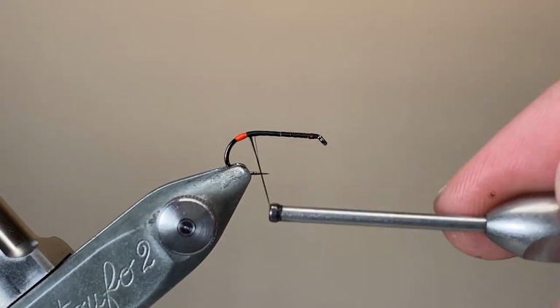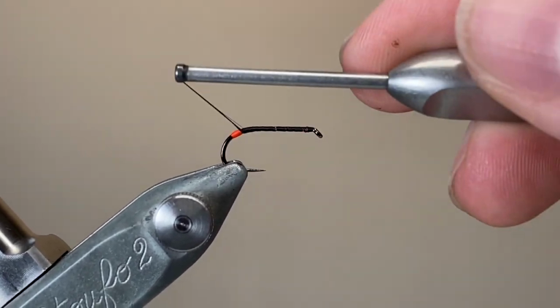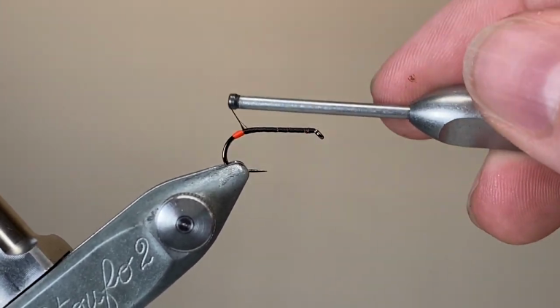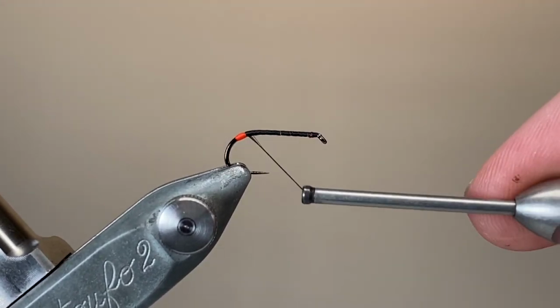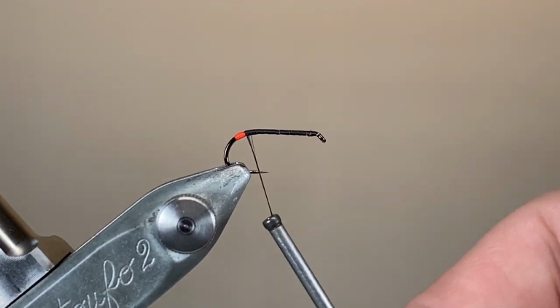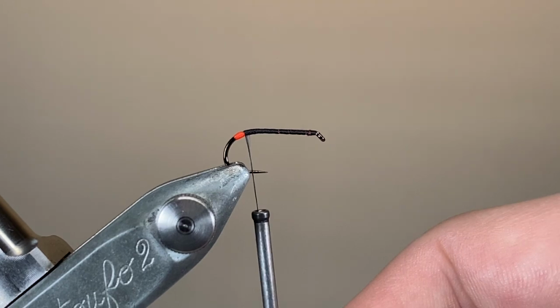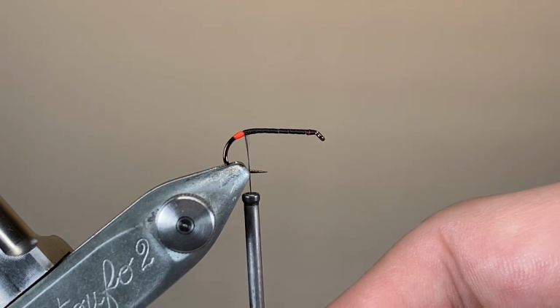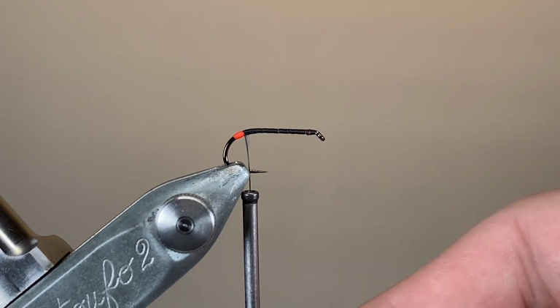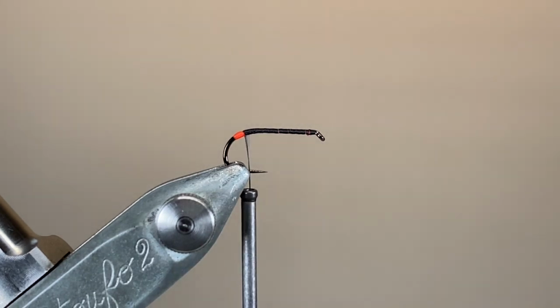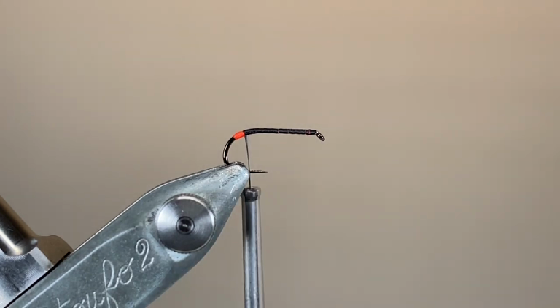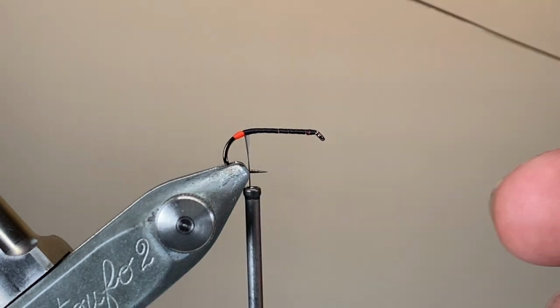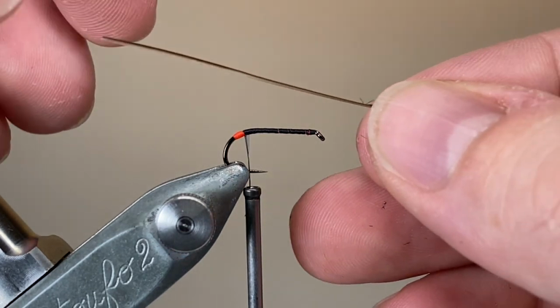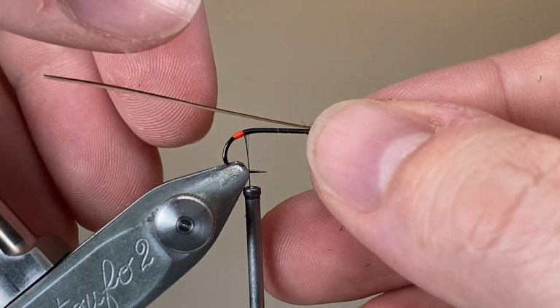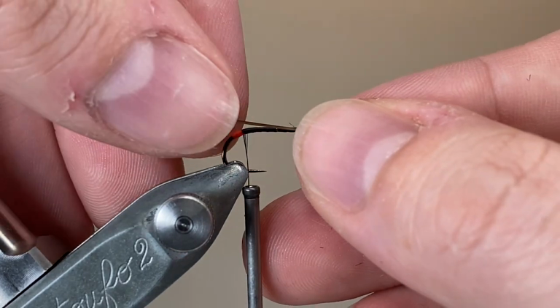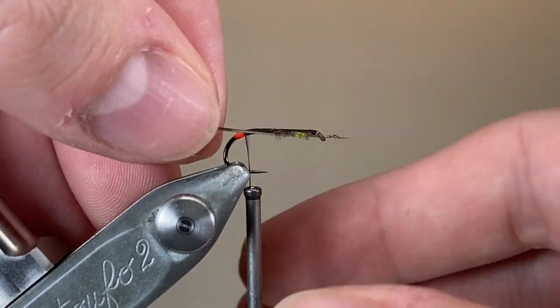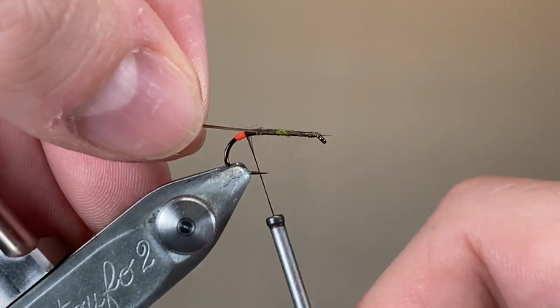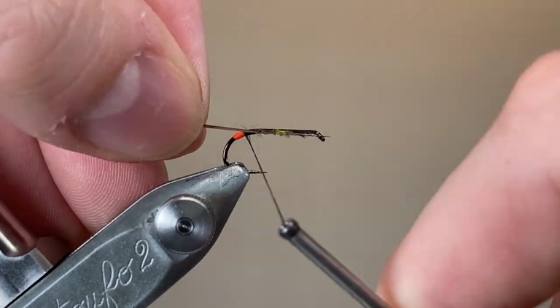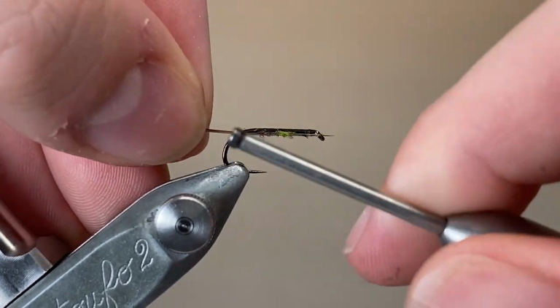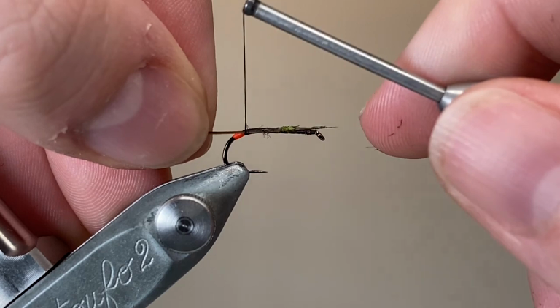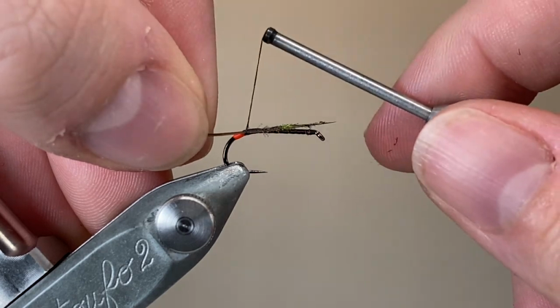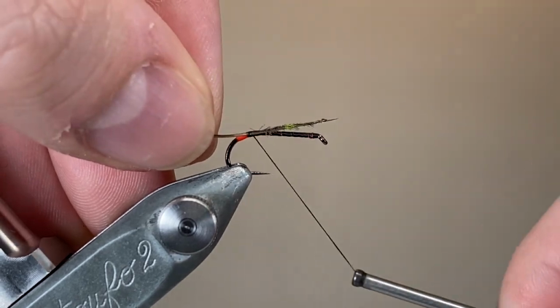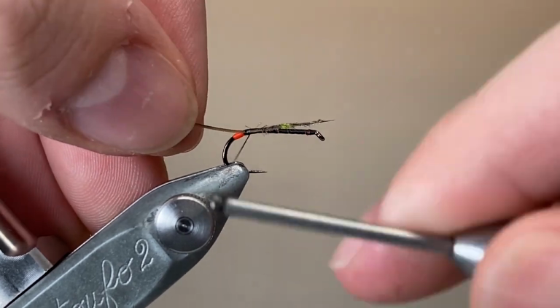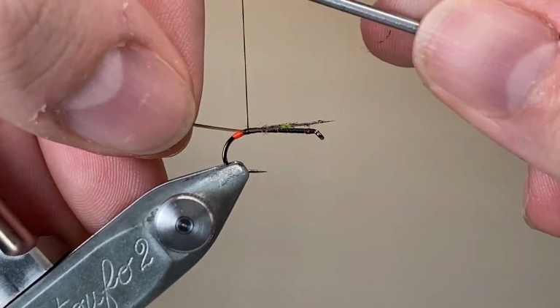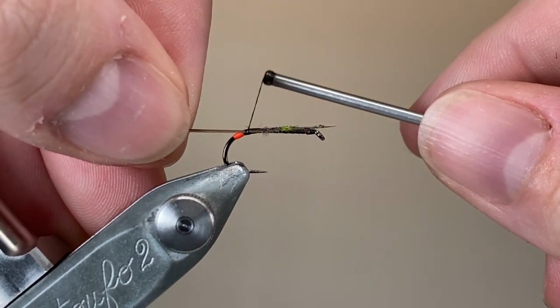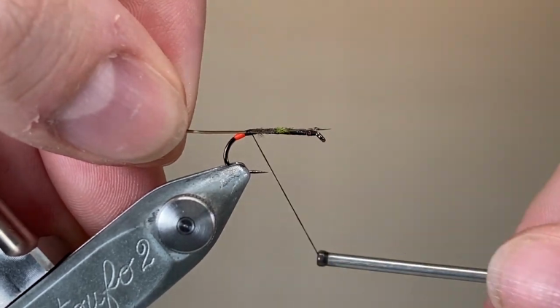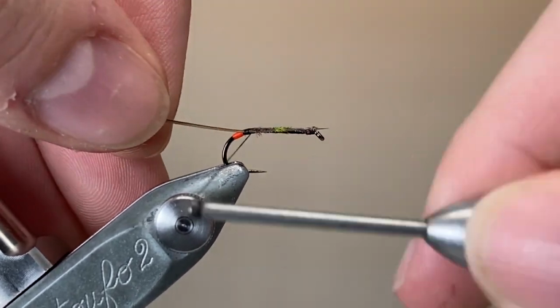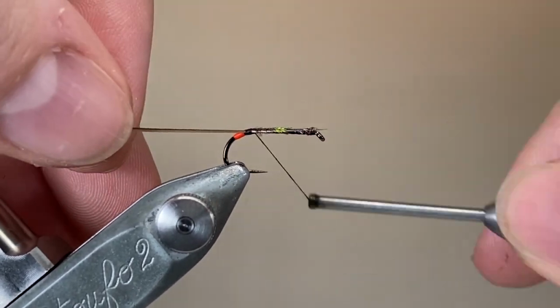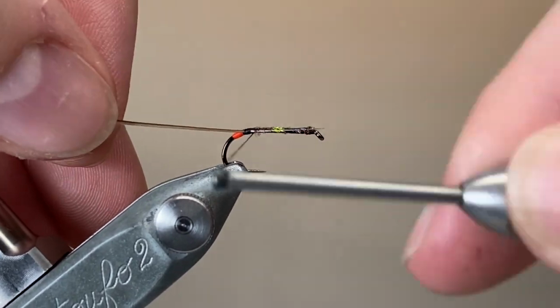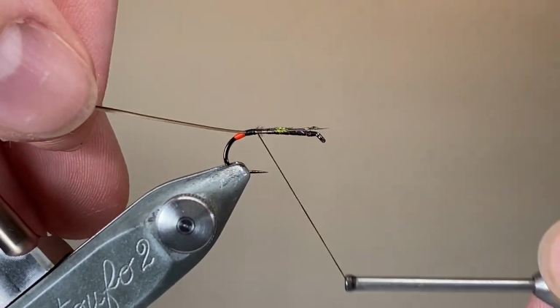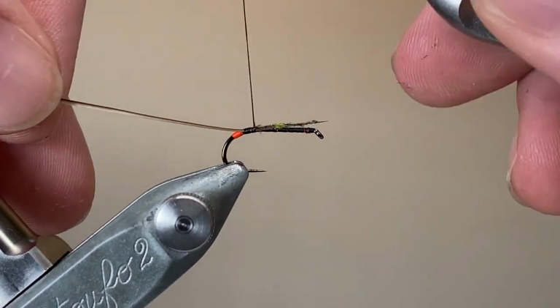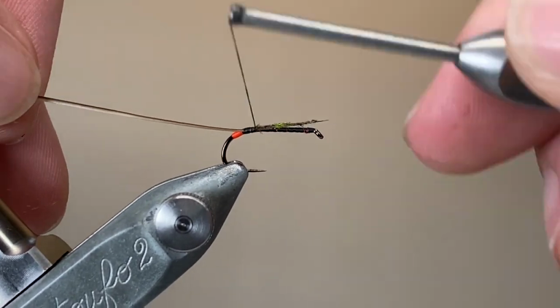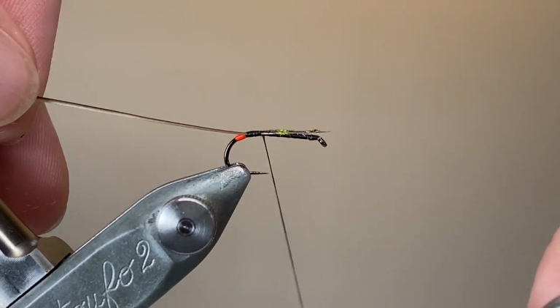I've cast off my orange thread, cast on my black, and run it down the length of the hook shank. Here I'm going to tie on my ribbing material — that stripped peacock quill. I've lightly dampened it to give it a bit more flexibility.